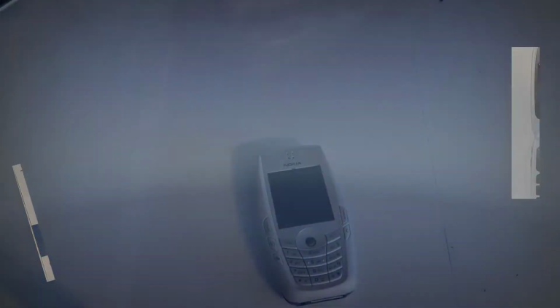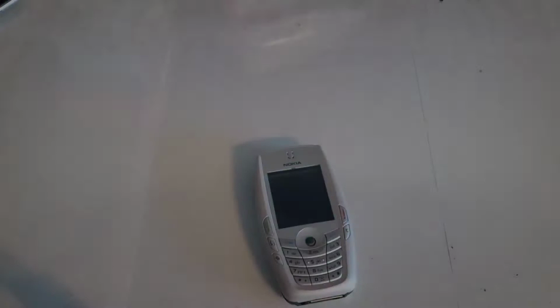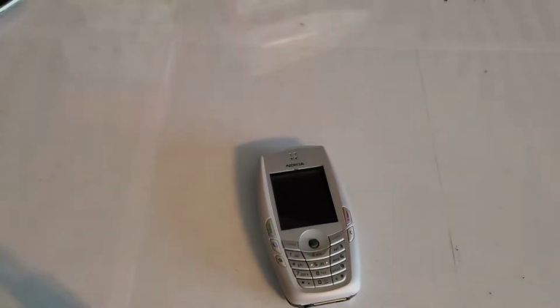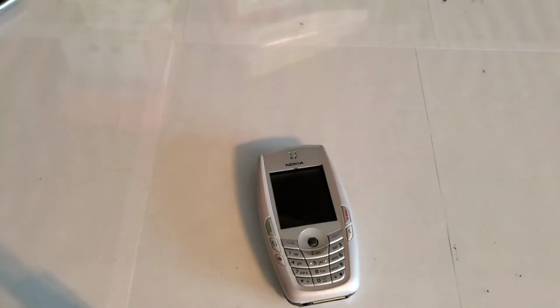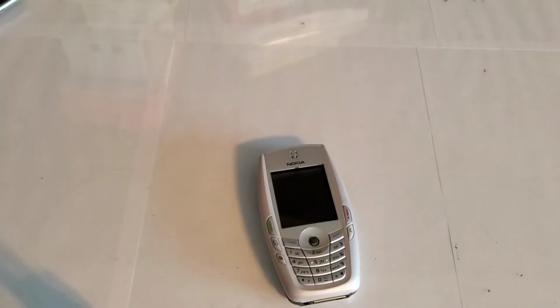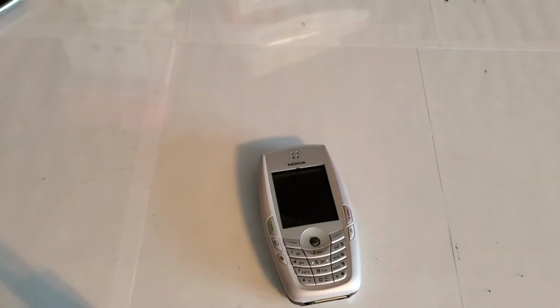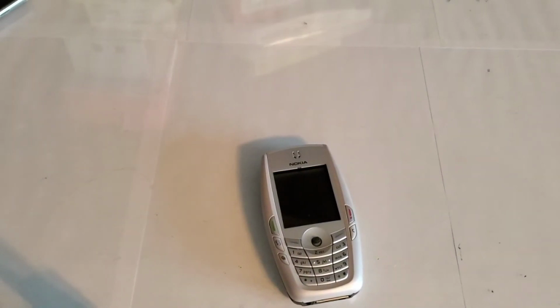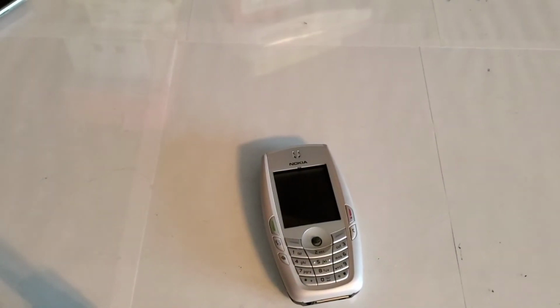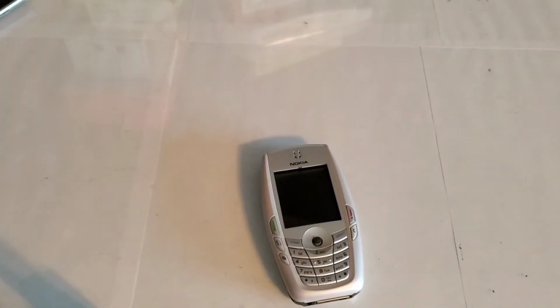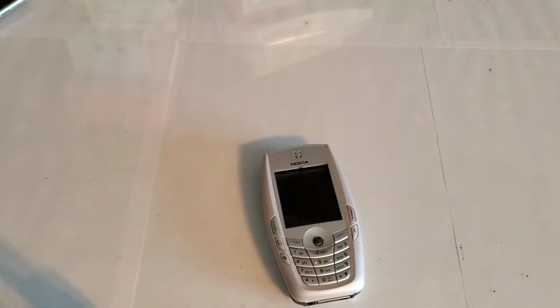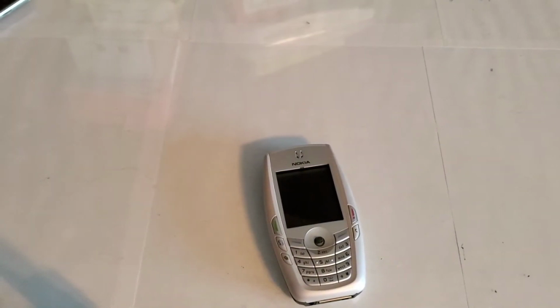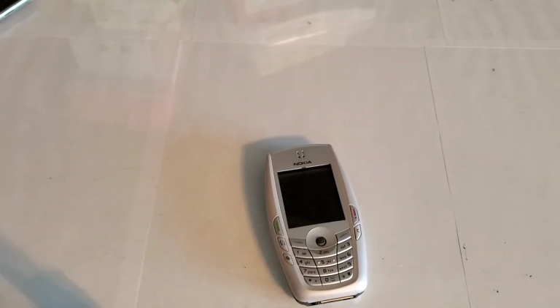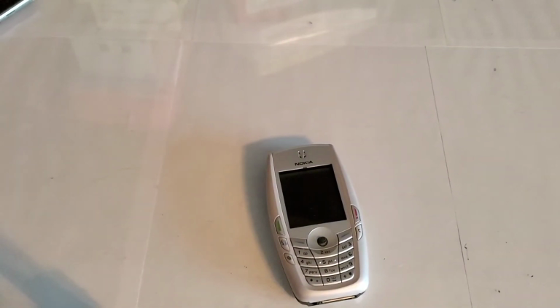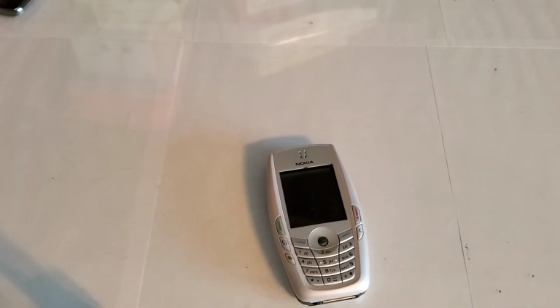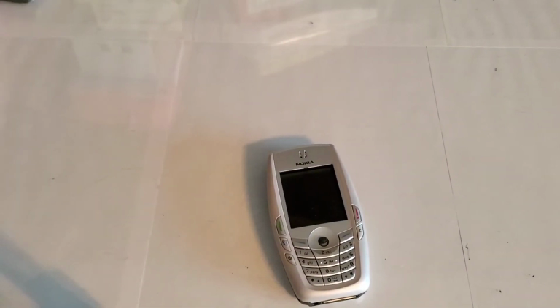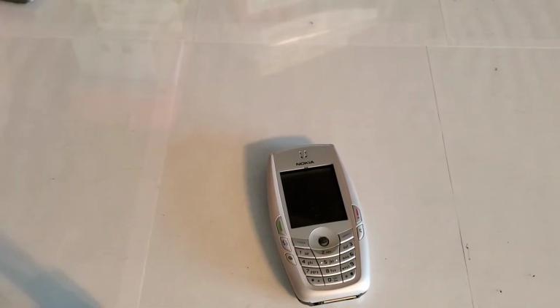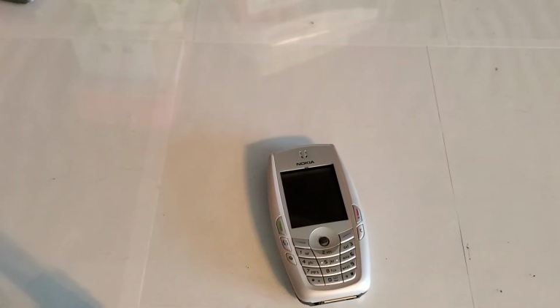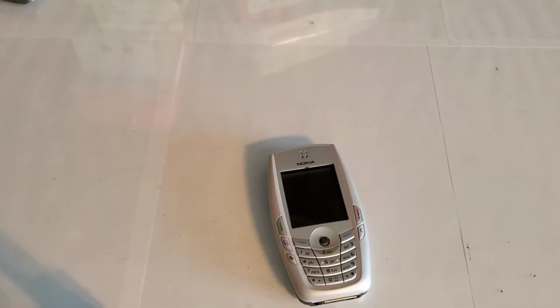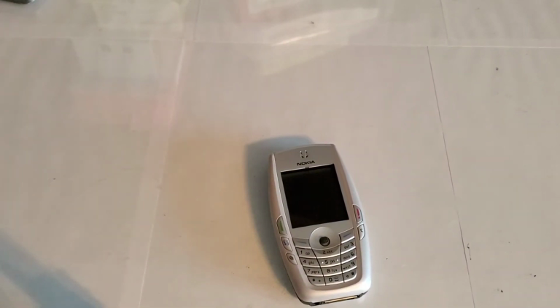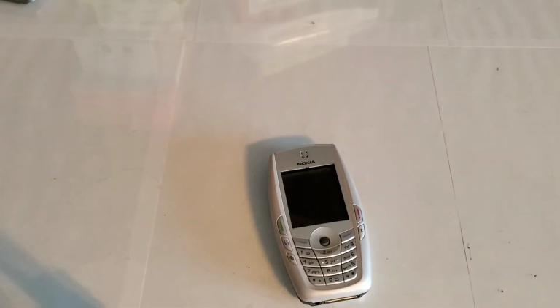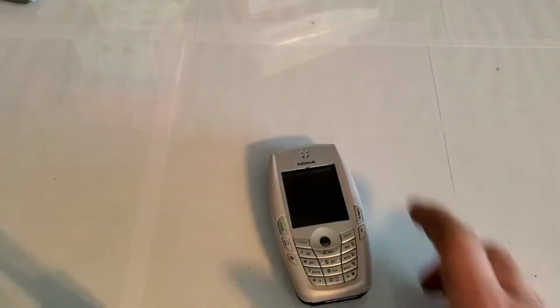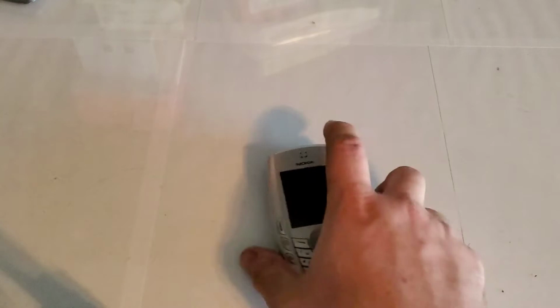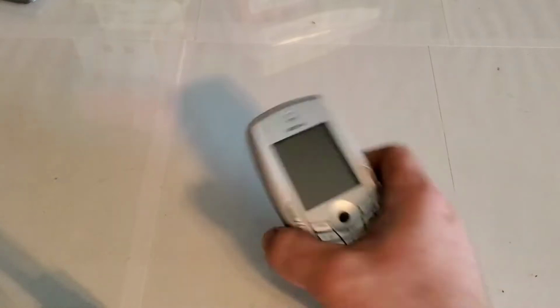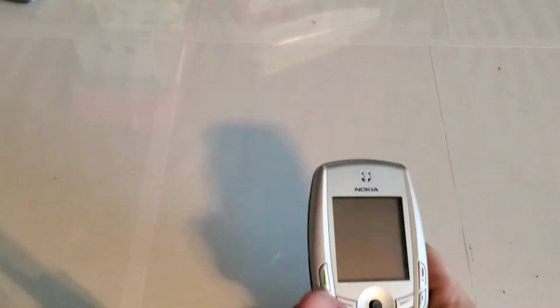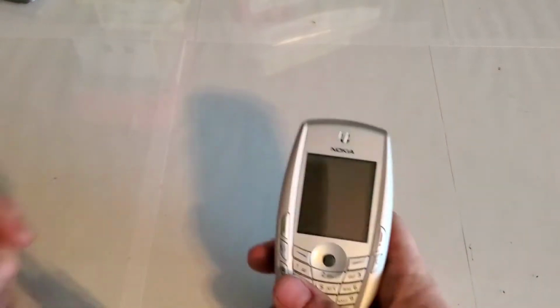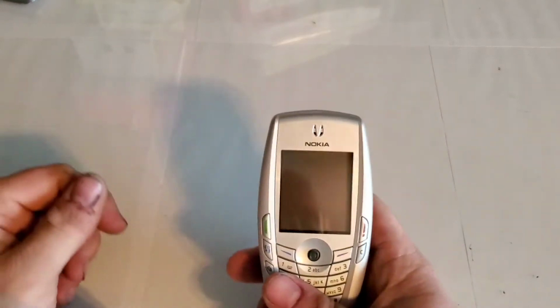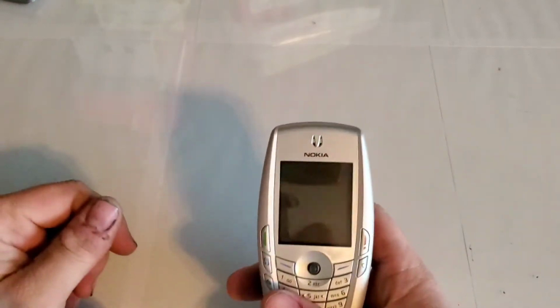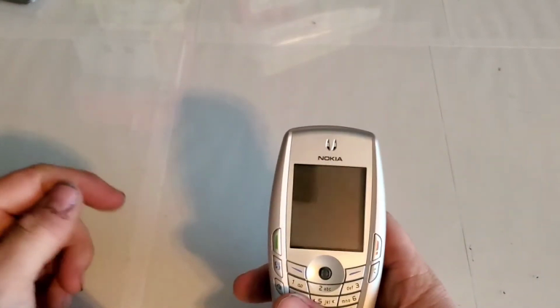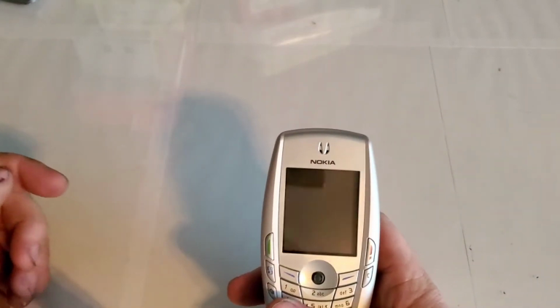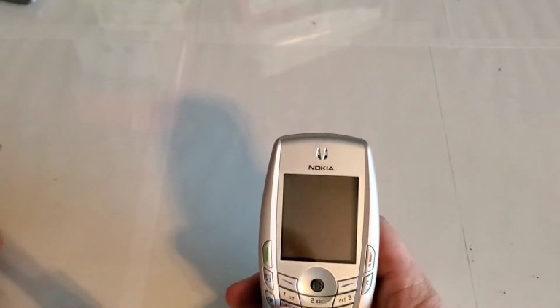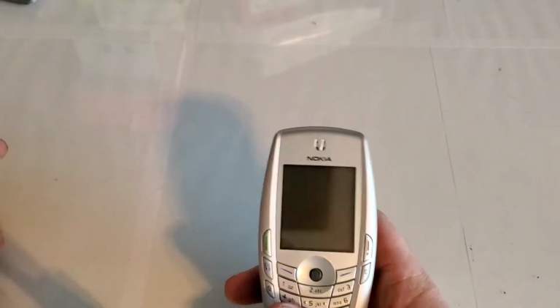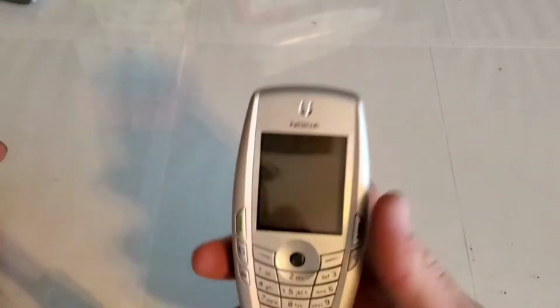Hey guys, welcome back to a video of Tony's phone collection. Today we're going to be taking a look at the Nokia 6620.